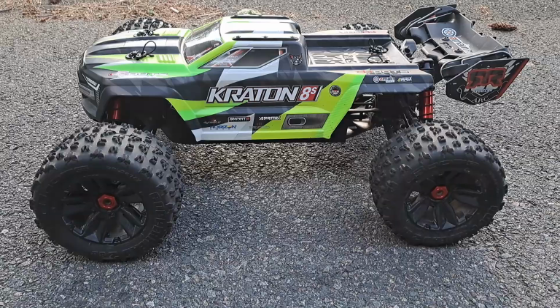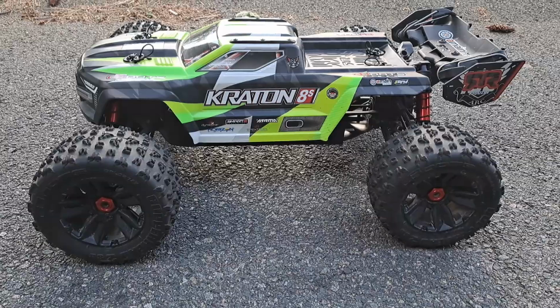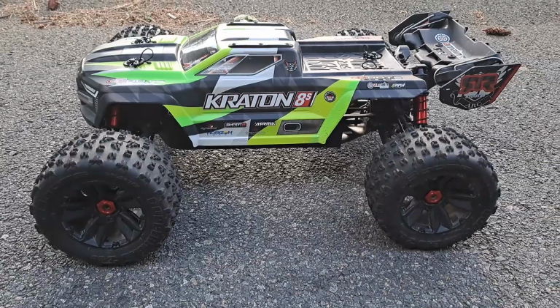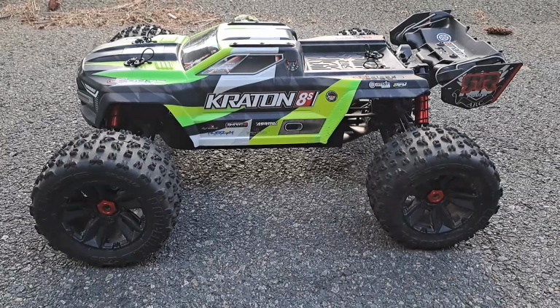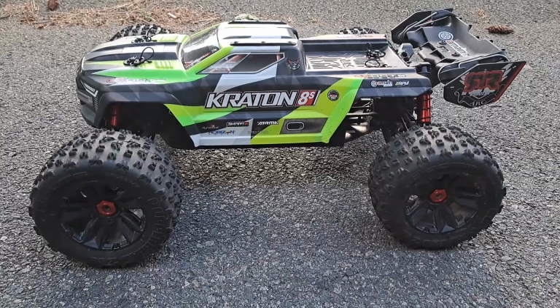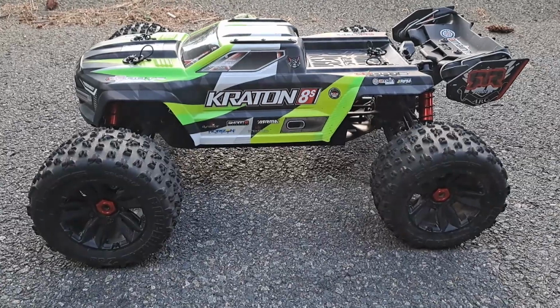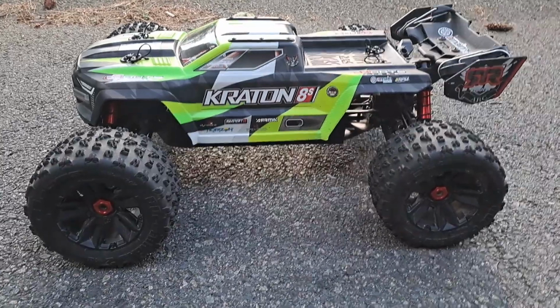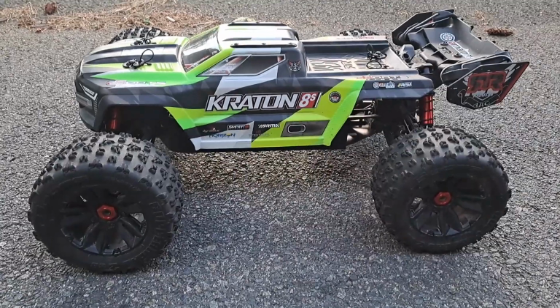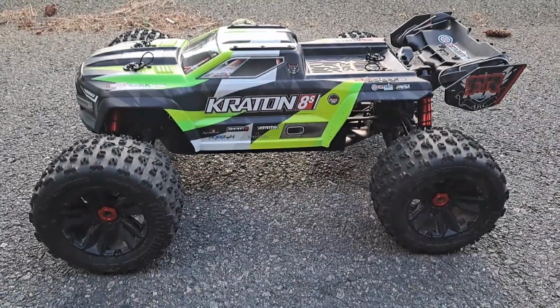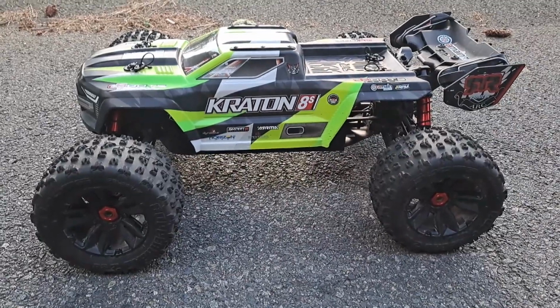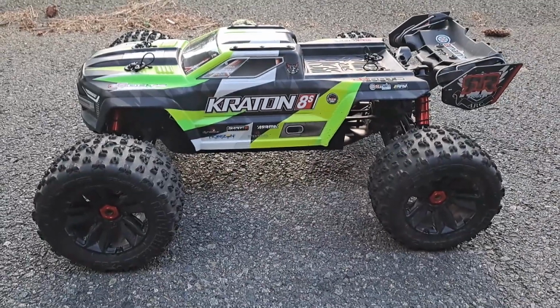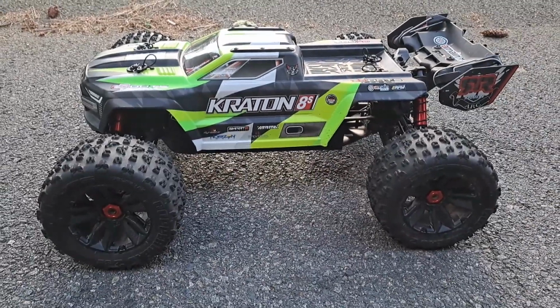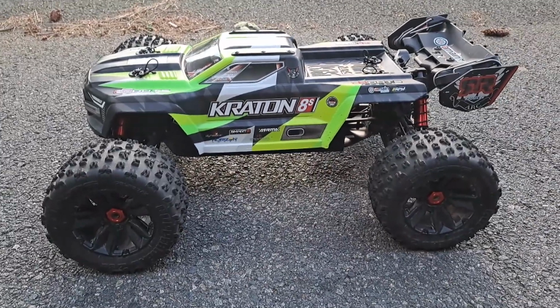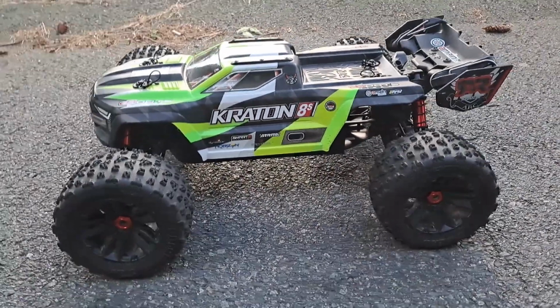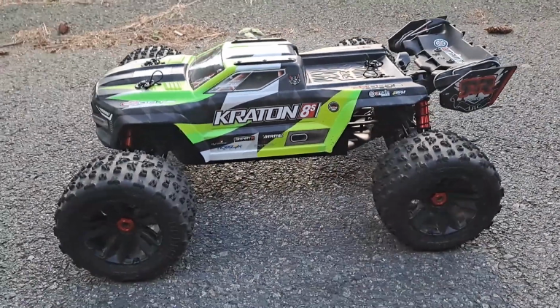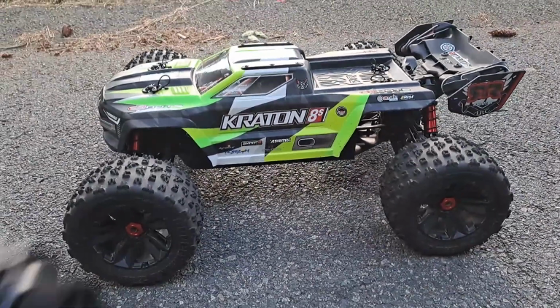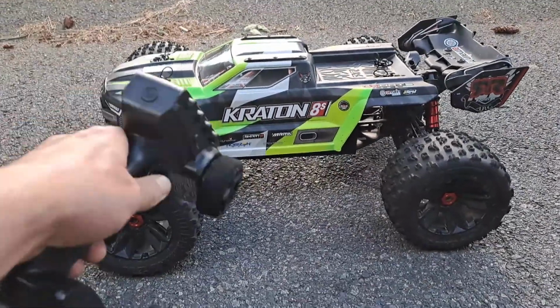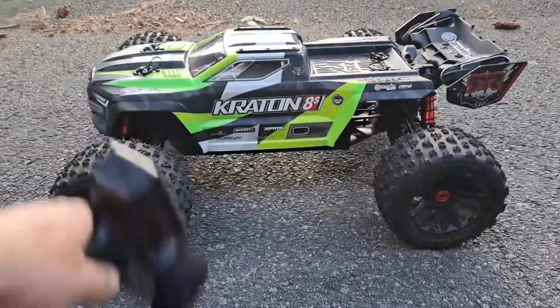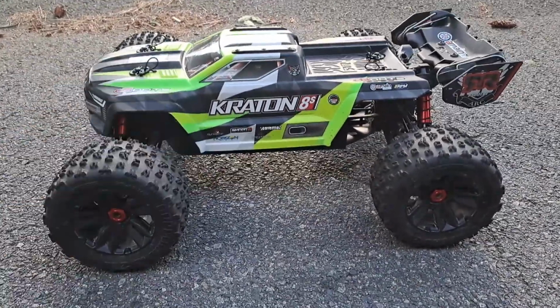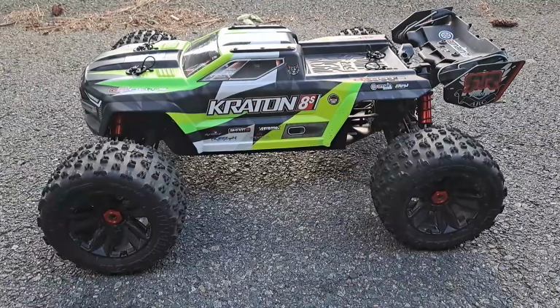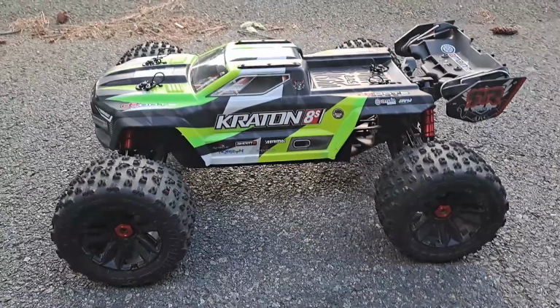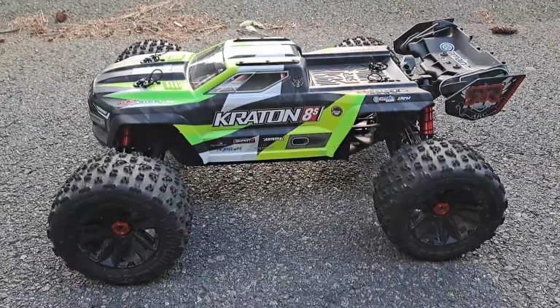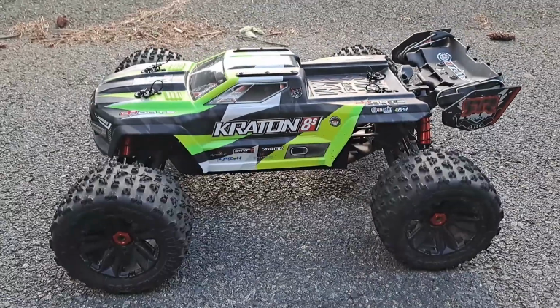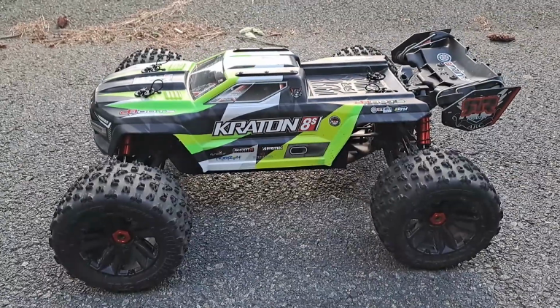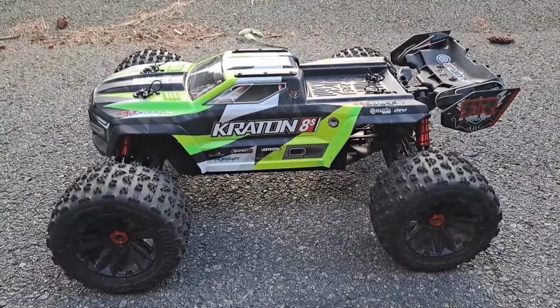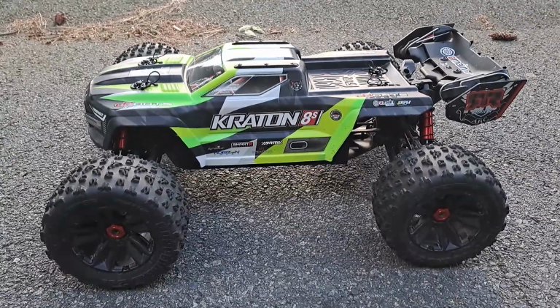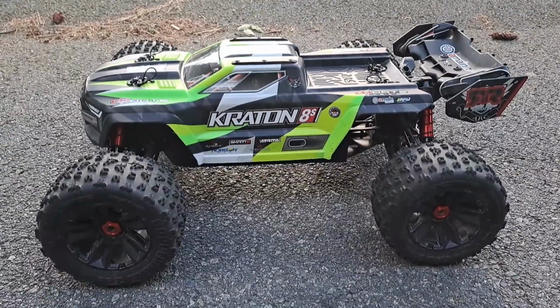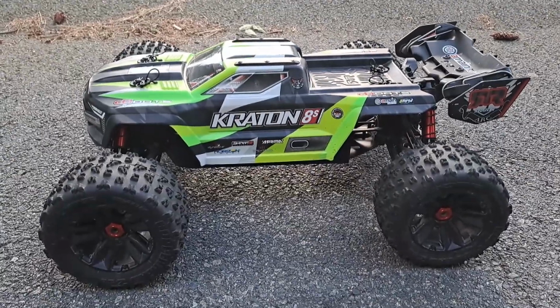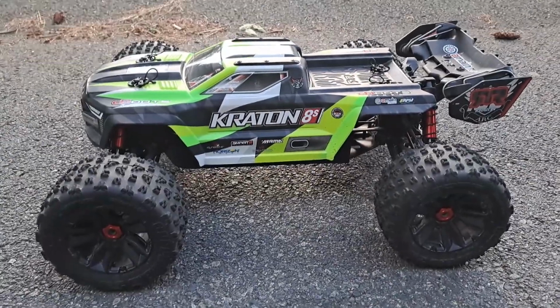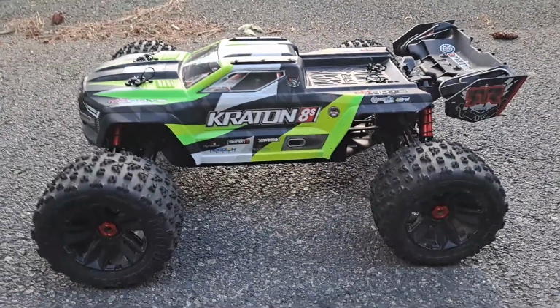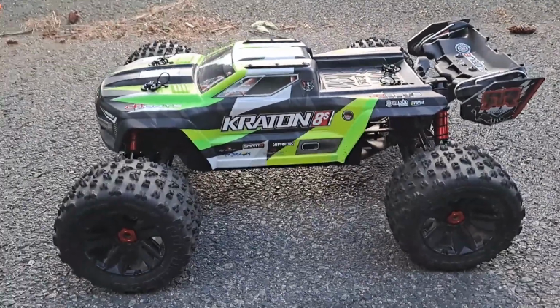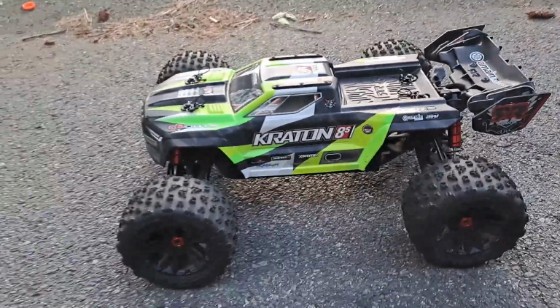What's up guys? This is Nazeem. We're back for round two. In front of us we've got the Armacraton 8S, and I'm going to be driving in front of the car. So let's do it.